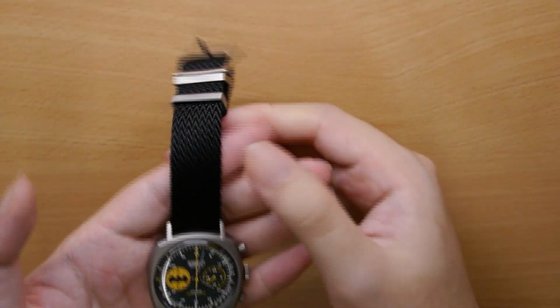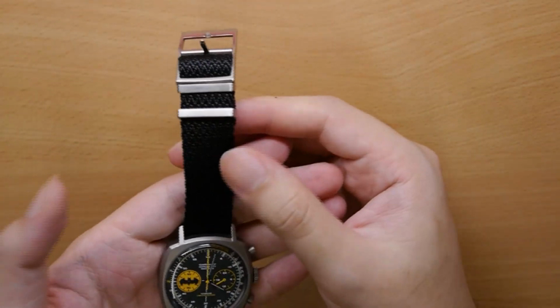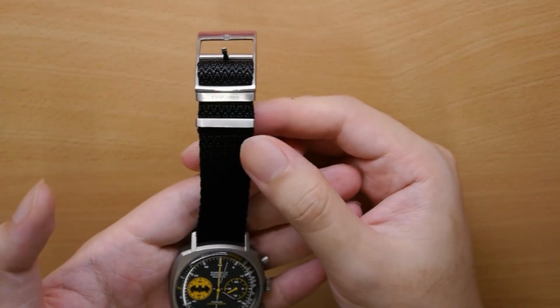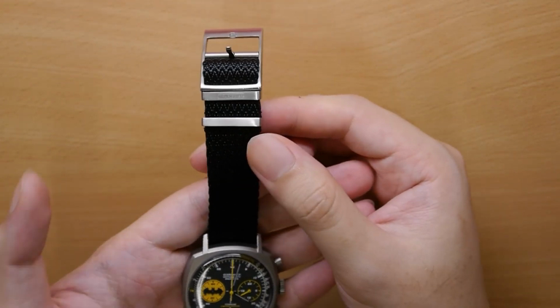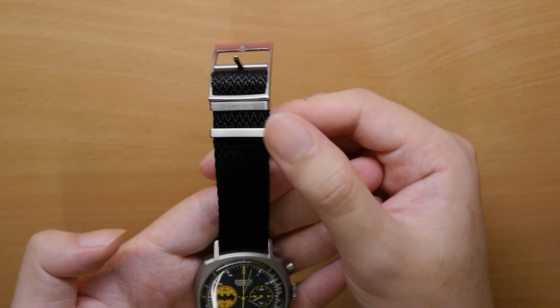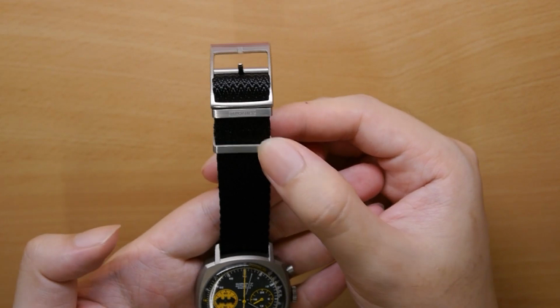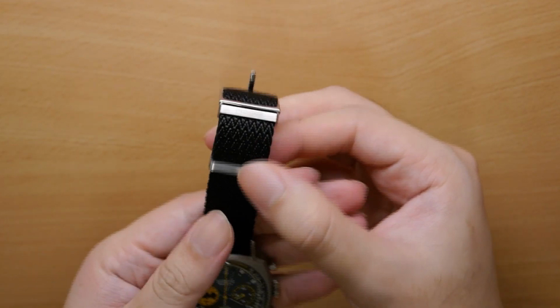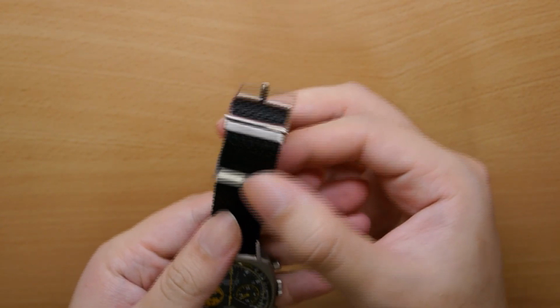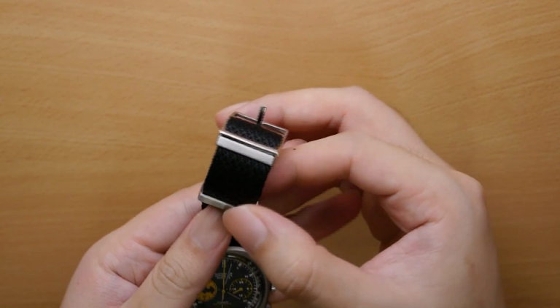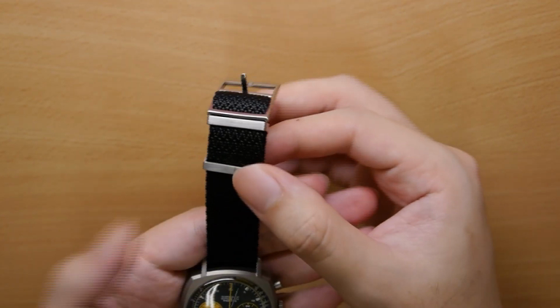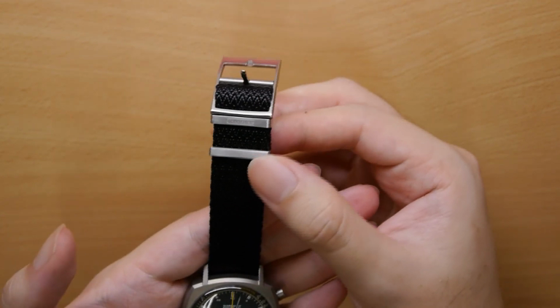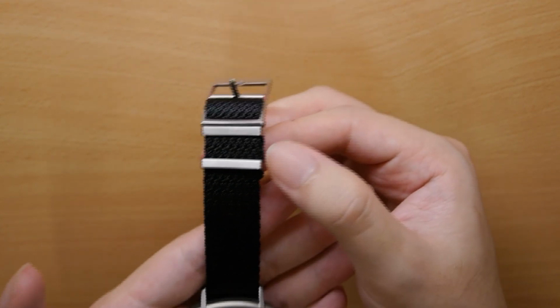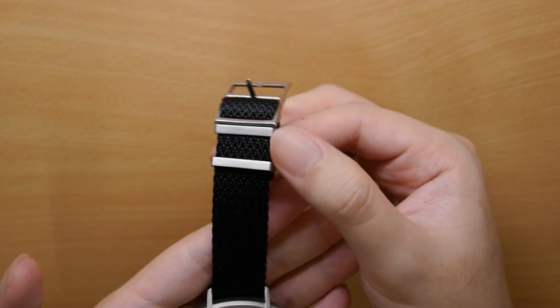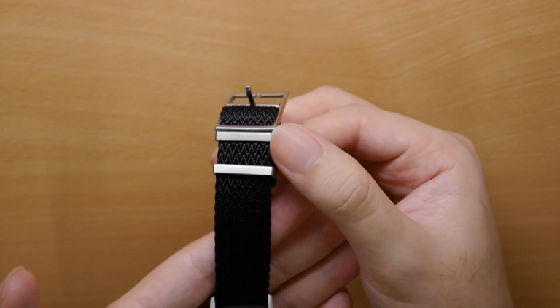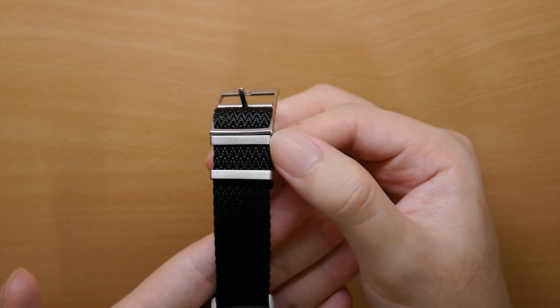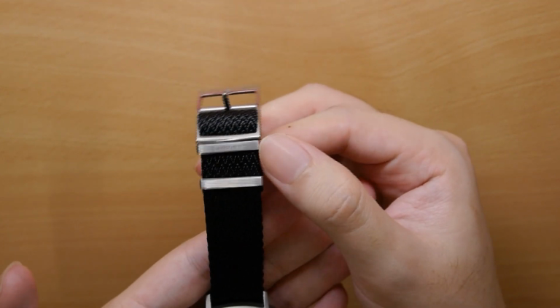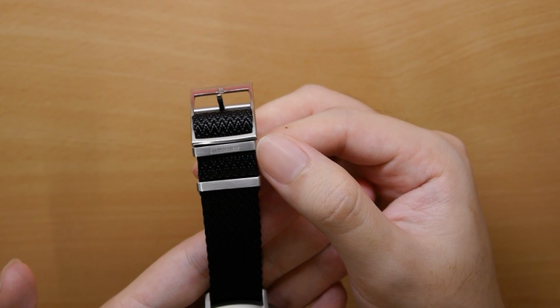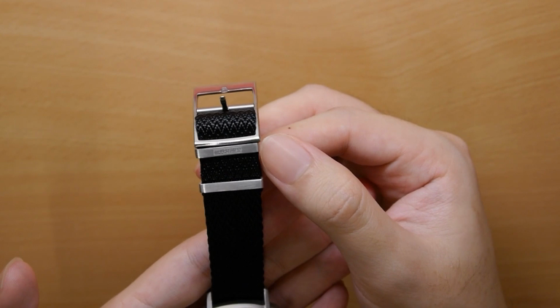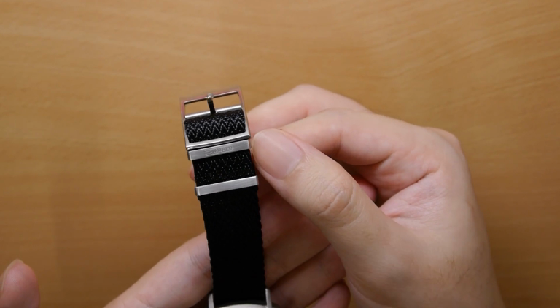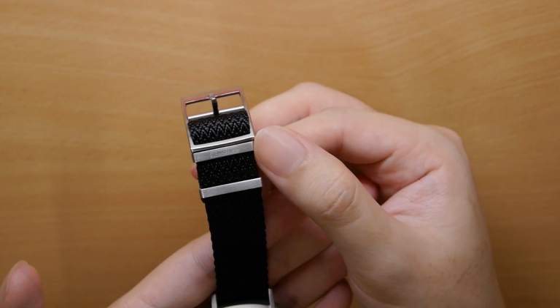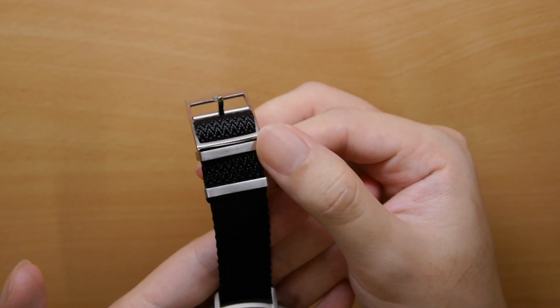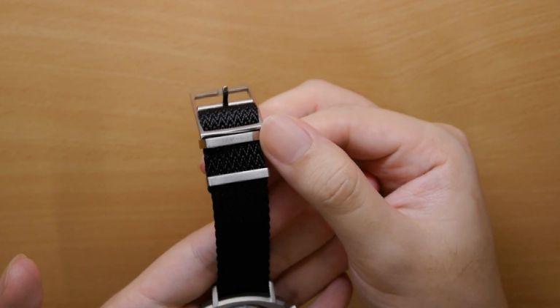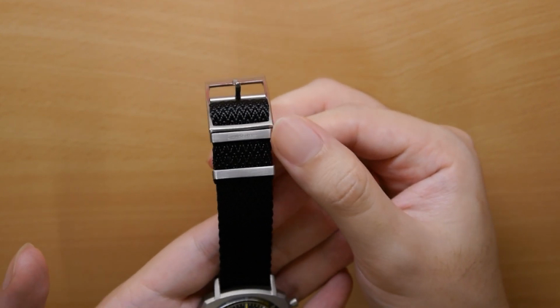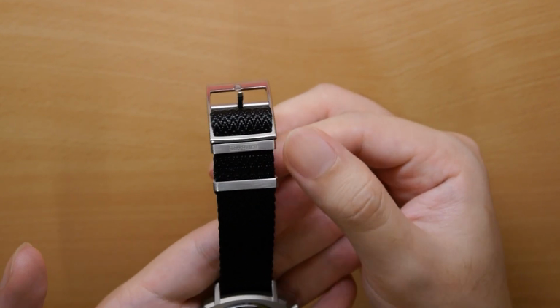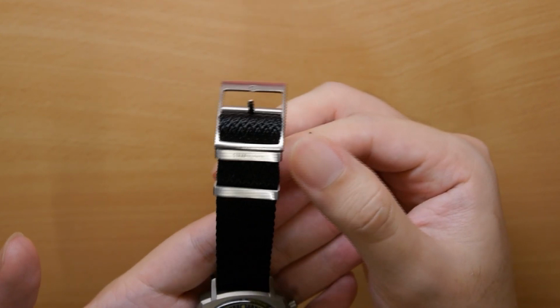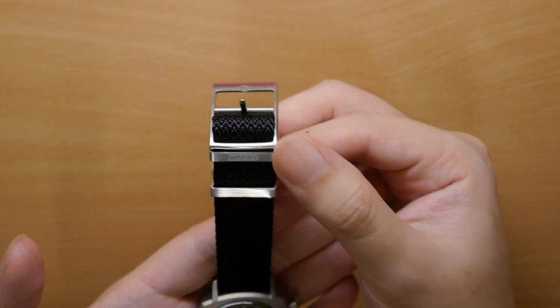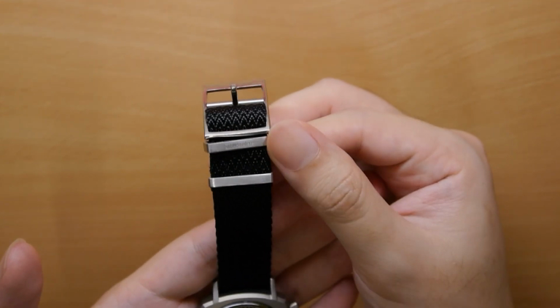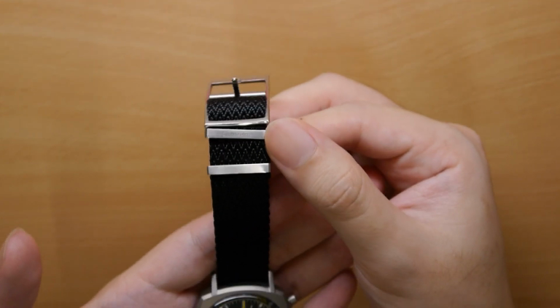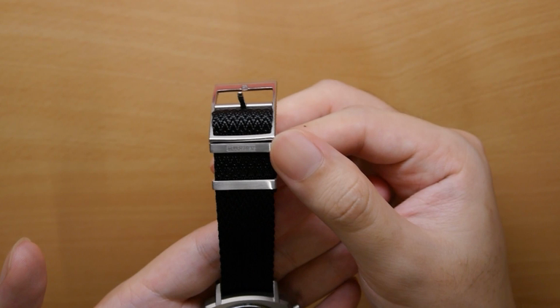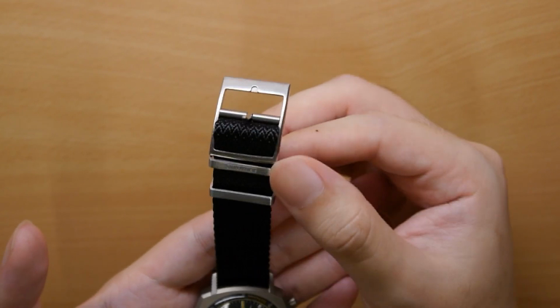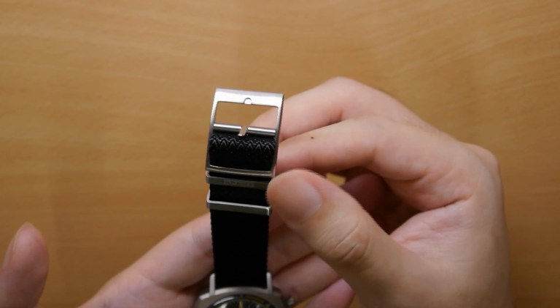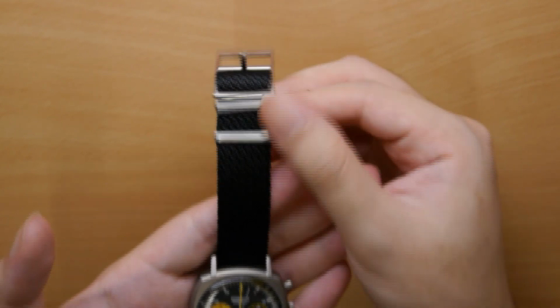I must commend Shraposphere for the hardware as well. It's adjustable so you can get a perfect fit. And you can see that the strap loop is signed with the Shraposphere branding — it's a little detail but it goes a long way.